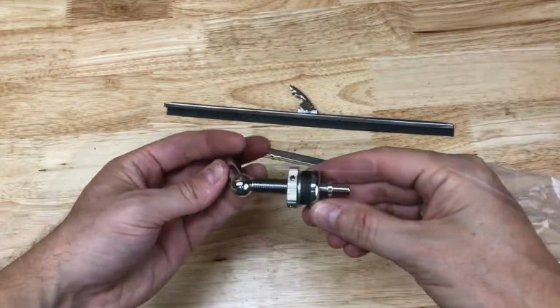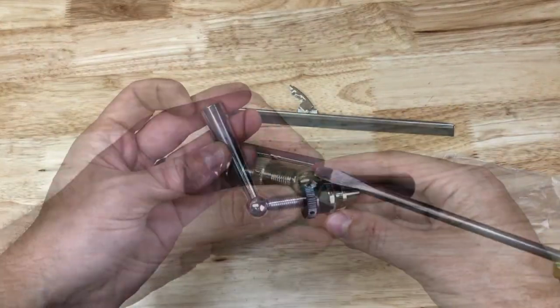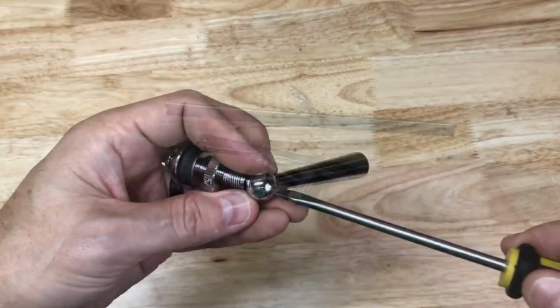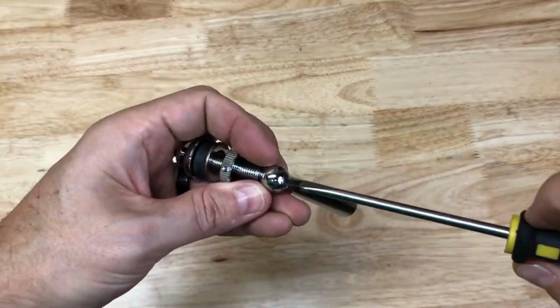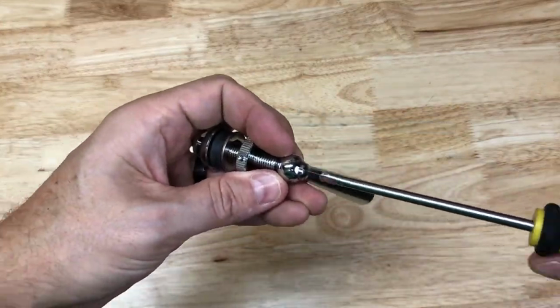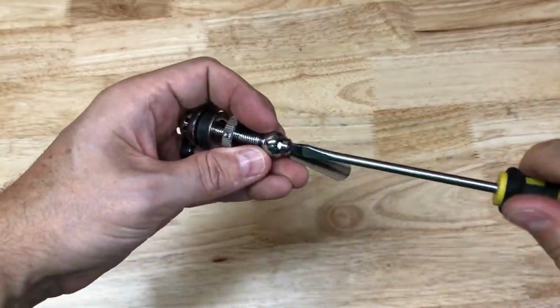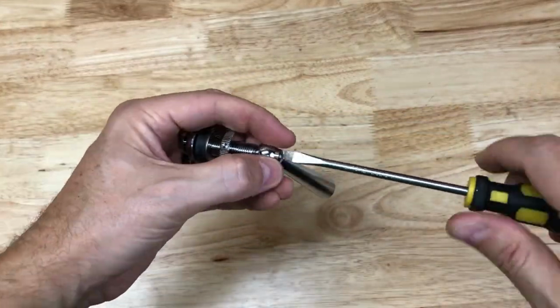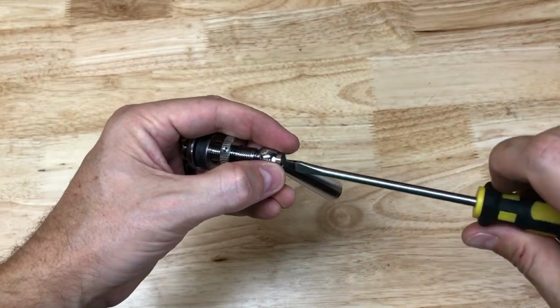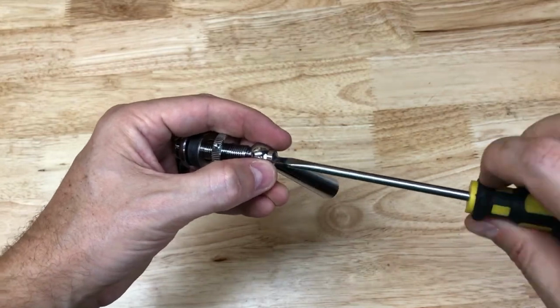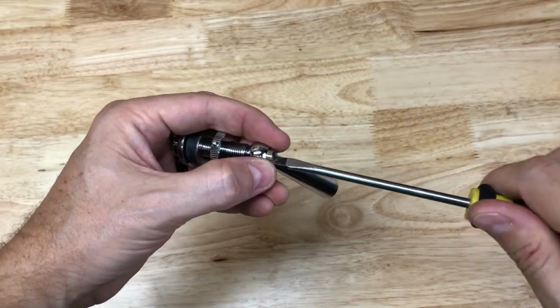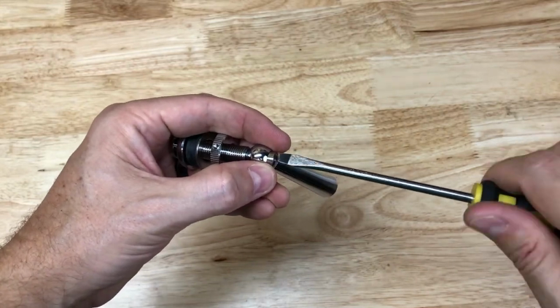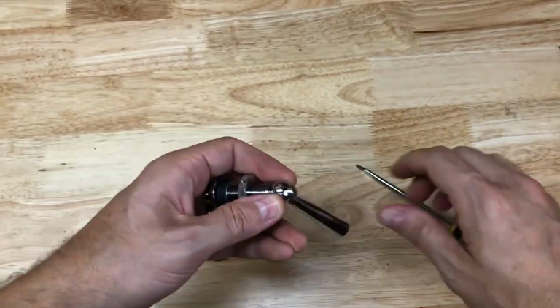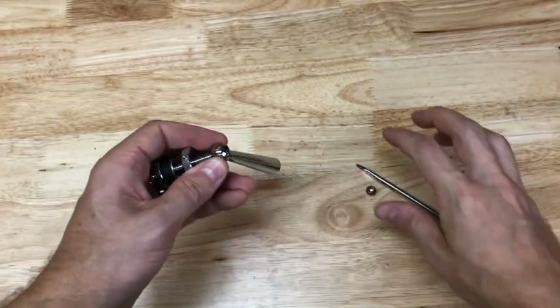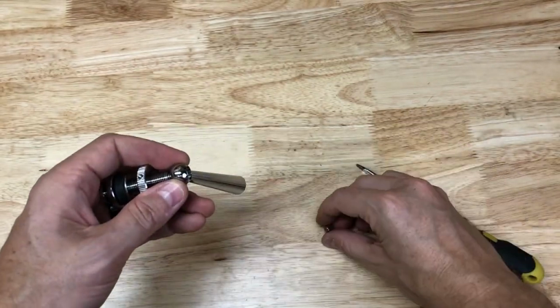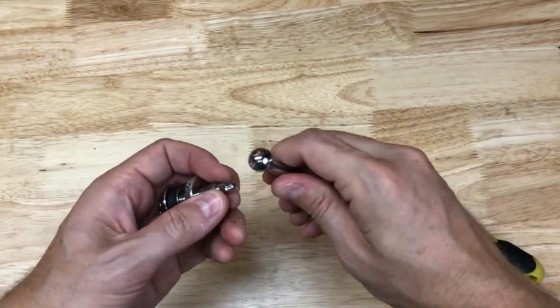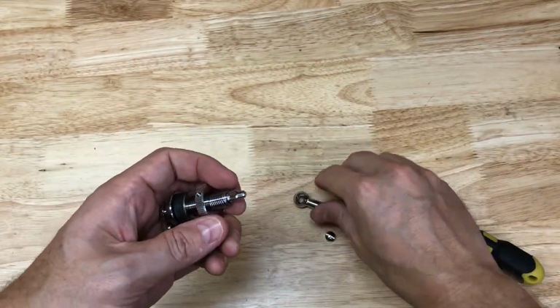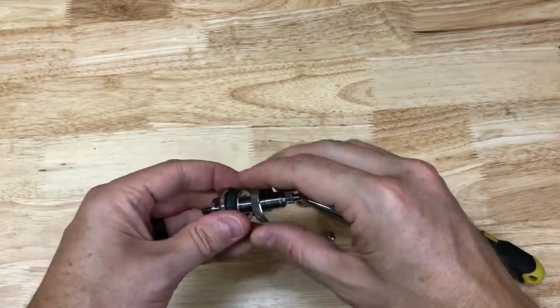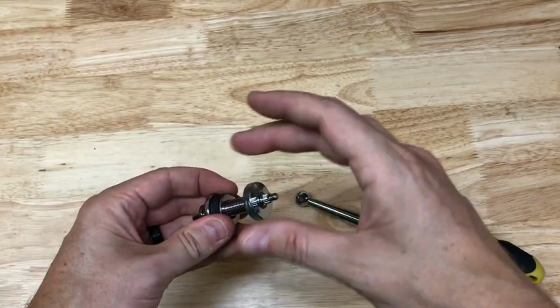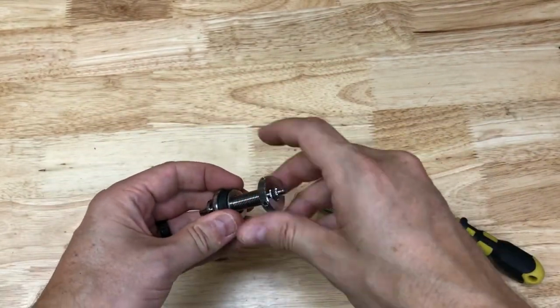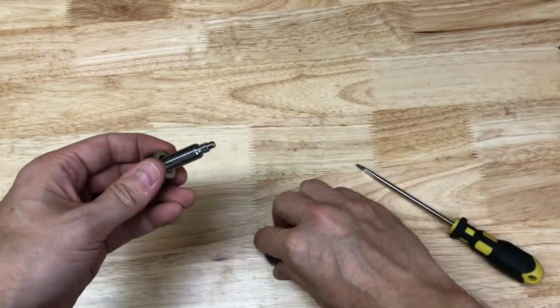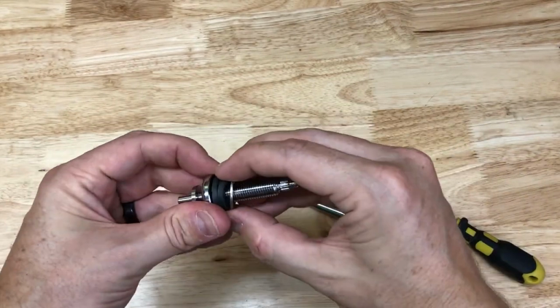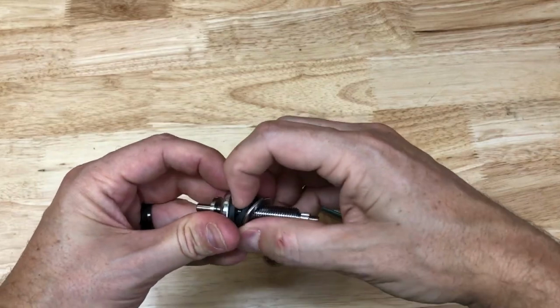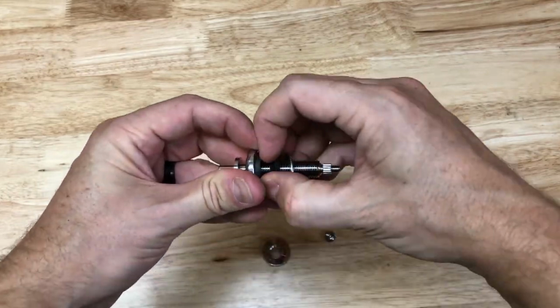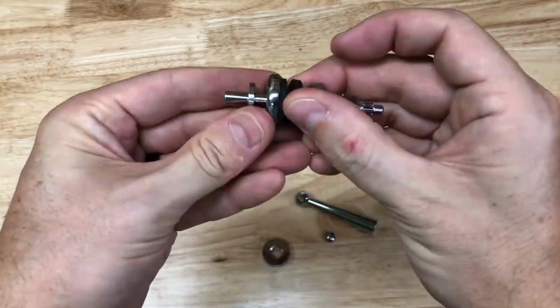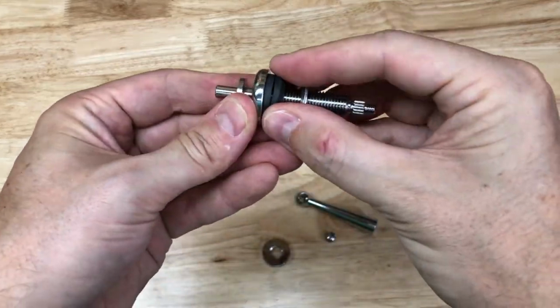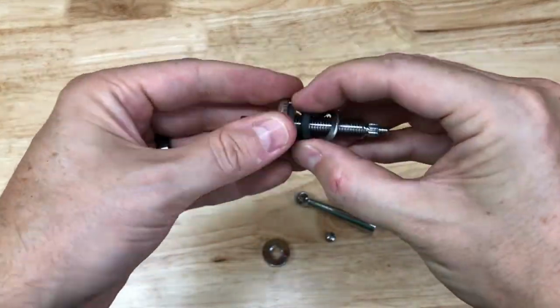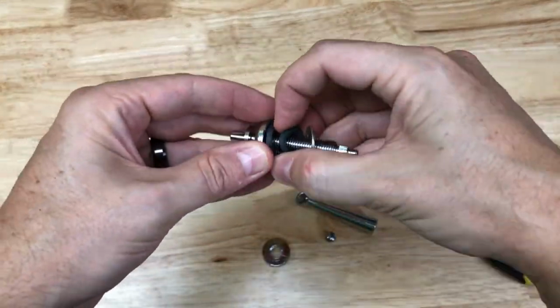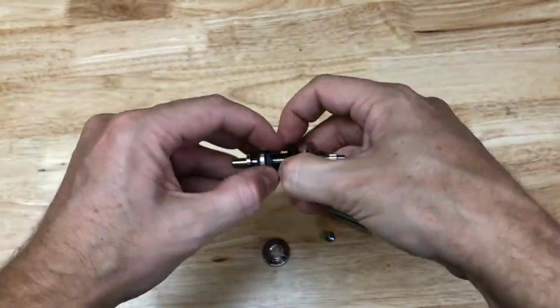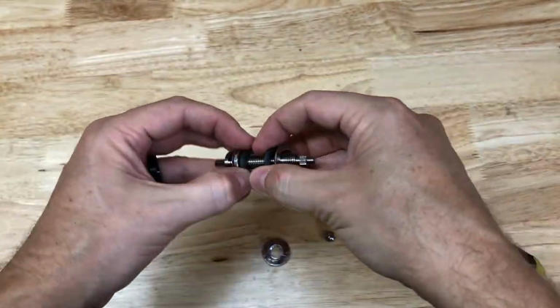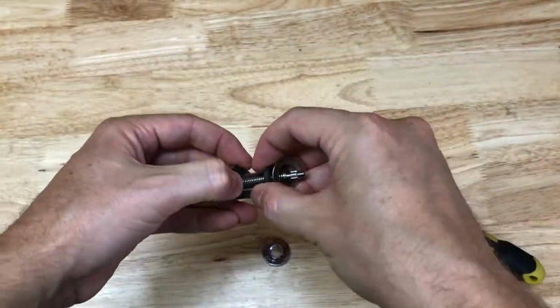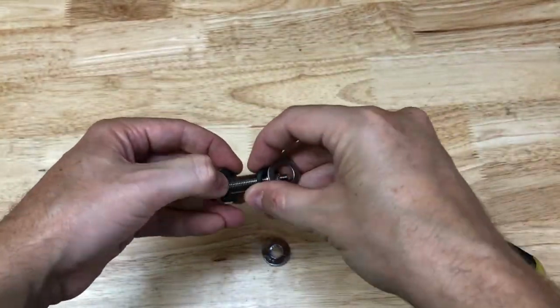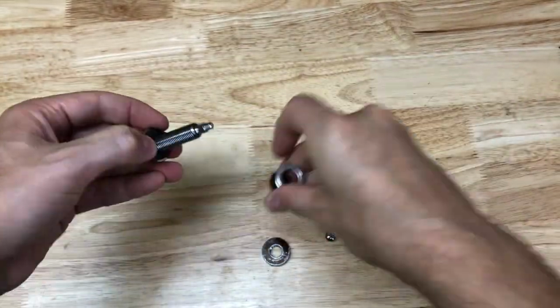First, I'm going to take apart the wiper shaft by removing the handle with the flathead screwdriver. Then I unscrew the collar, separate the rubber washers, and remove one of the washers and the metal one above it.